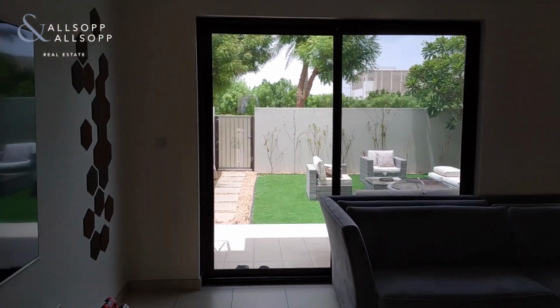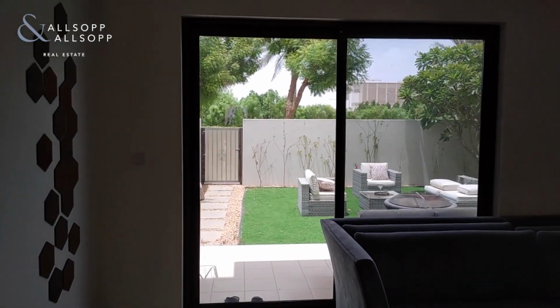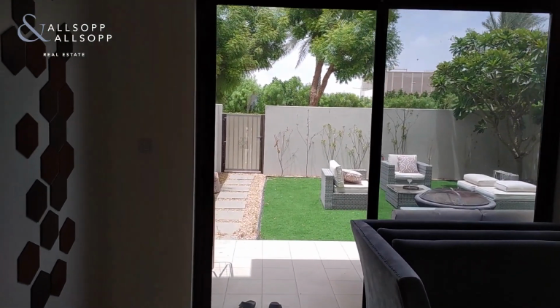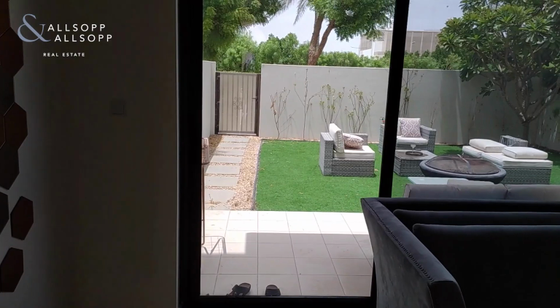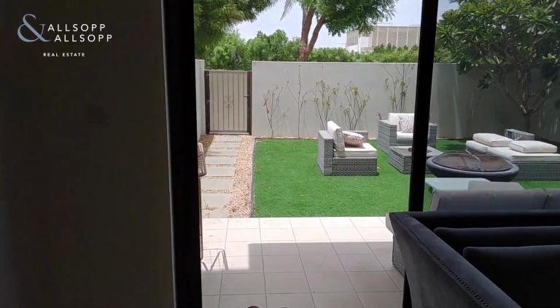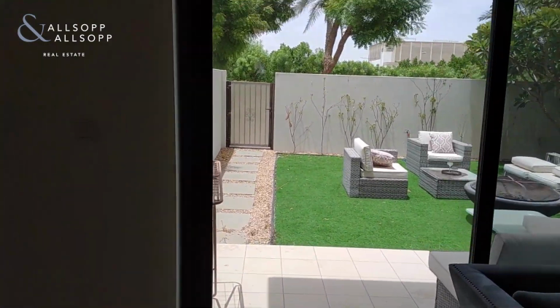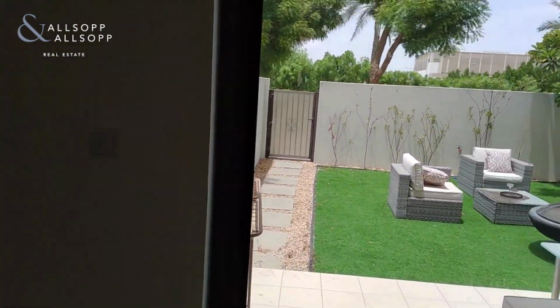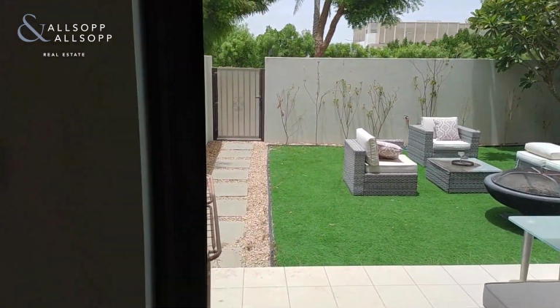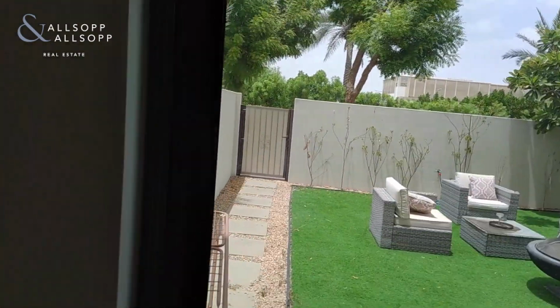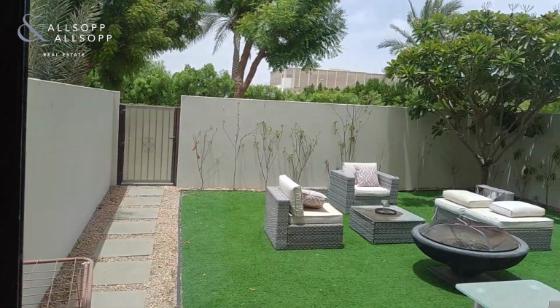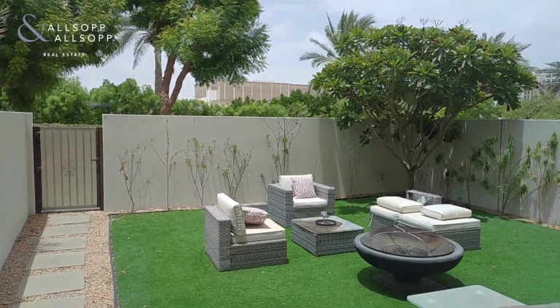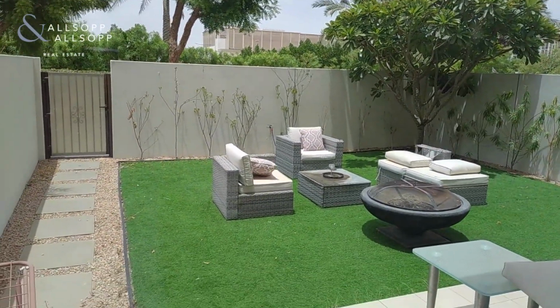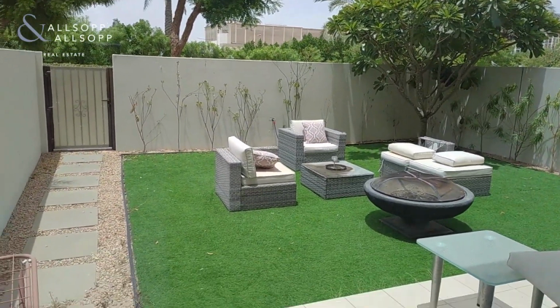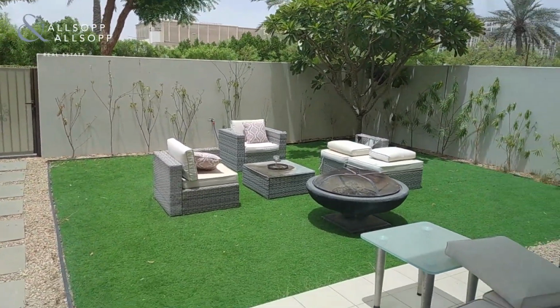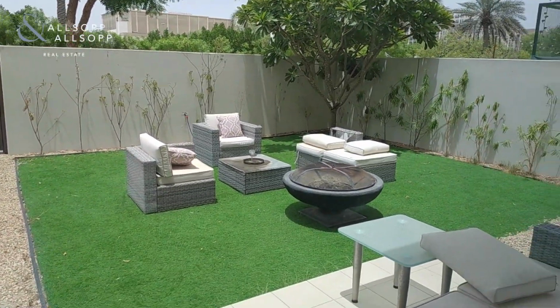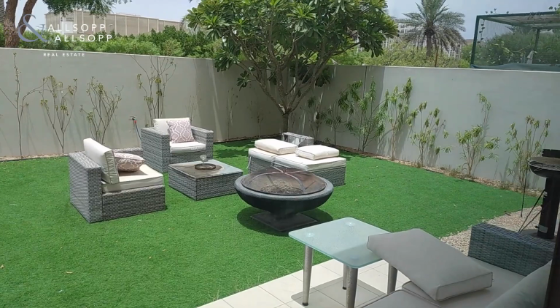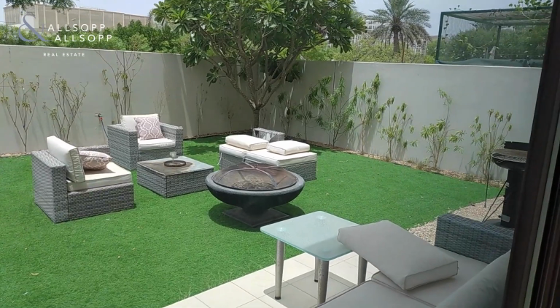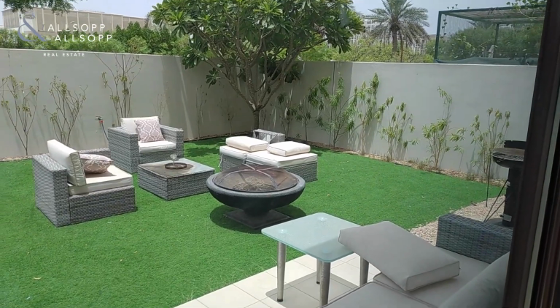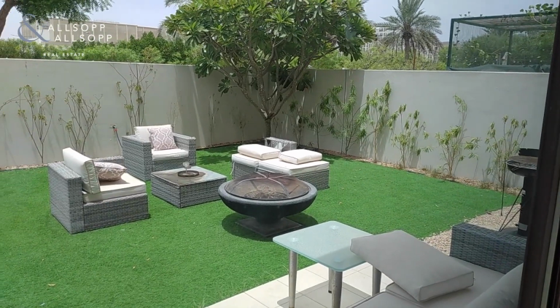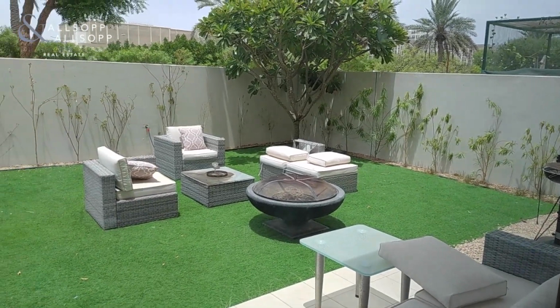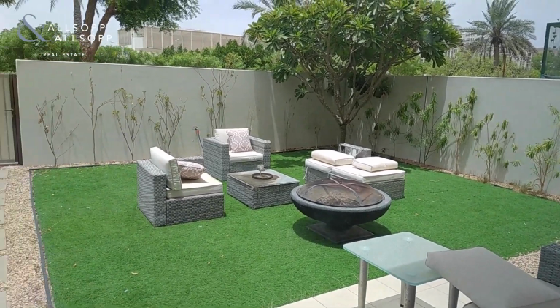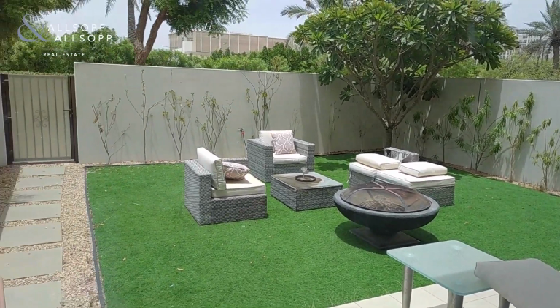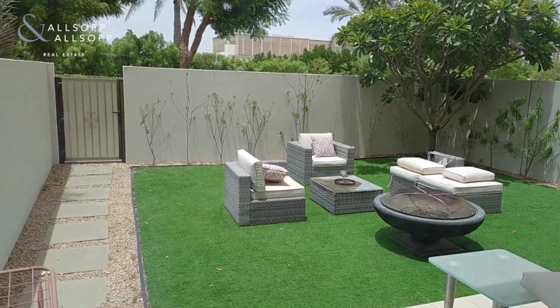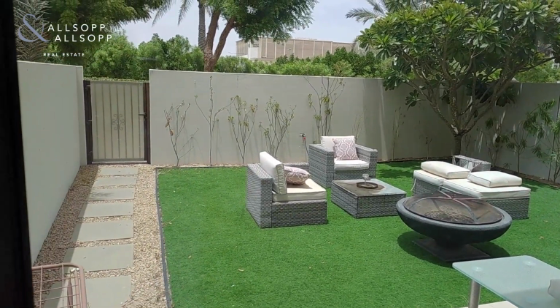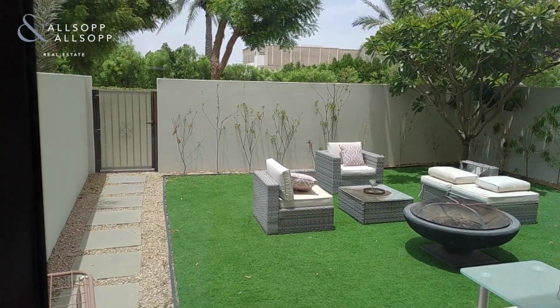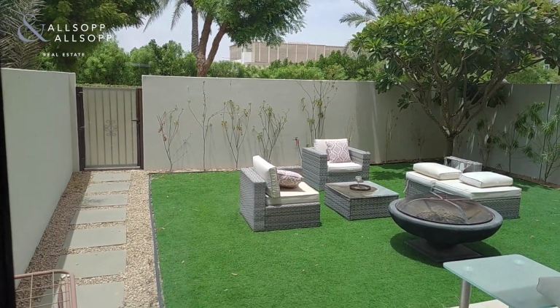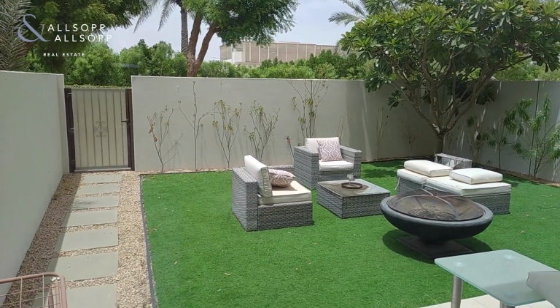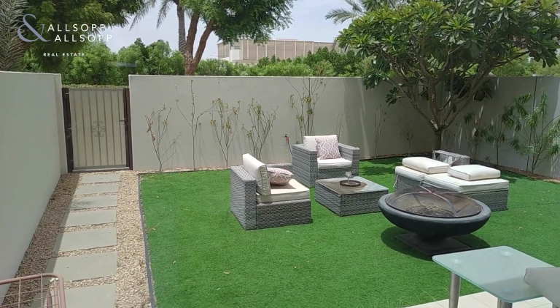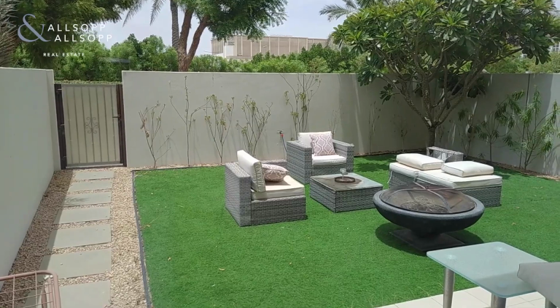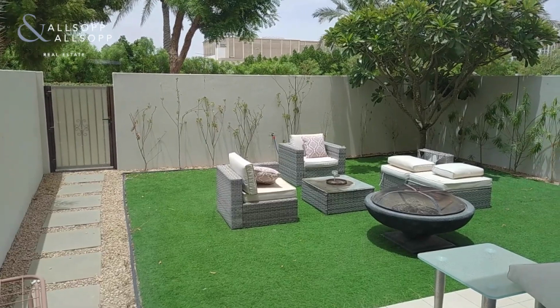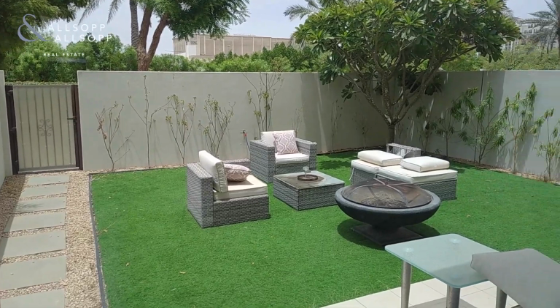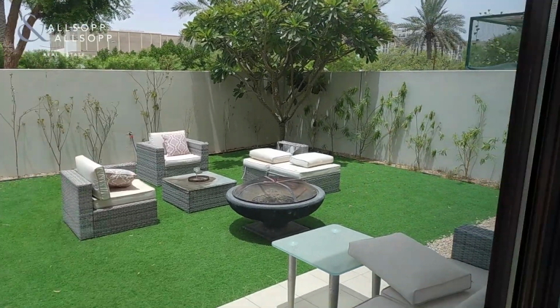Going through to the garden — the garden is nicely landscaped as you can see here. And as you can see behind it, there are no villas behind it, so it's a single row property.